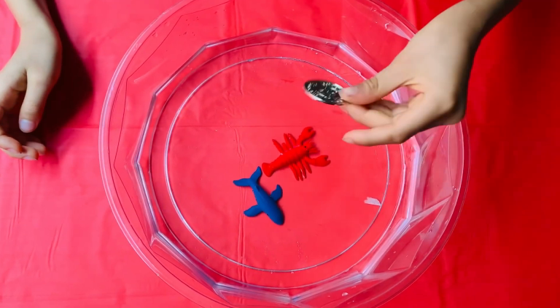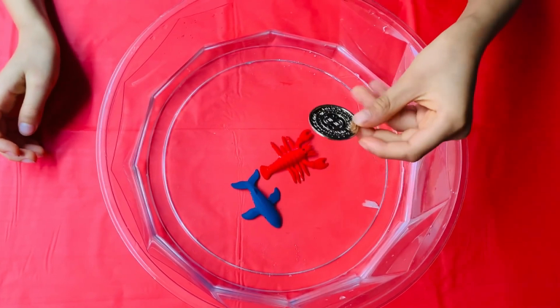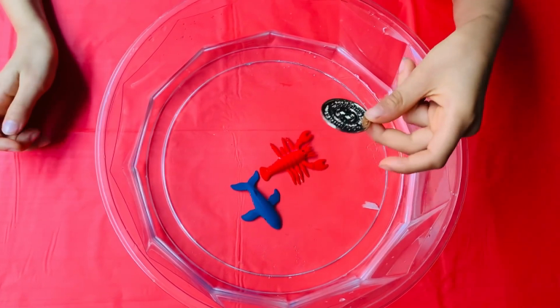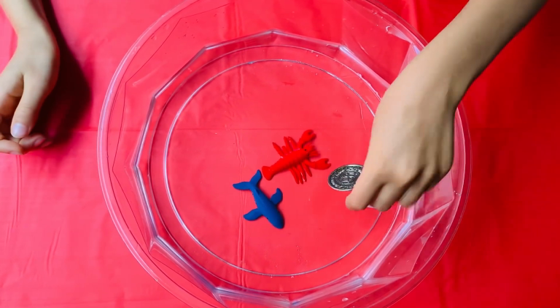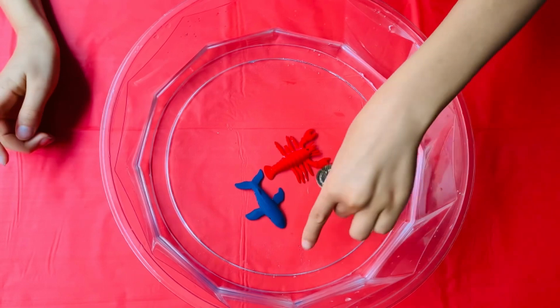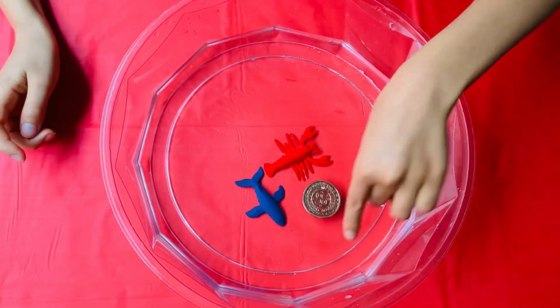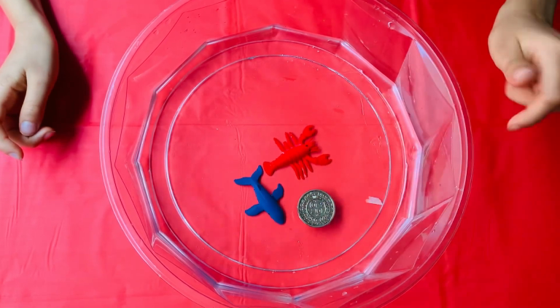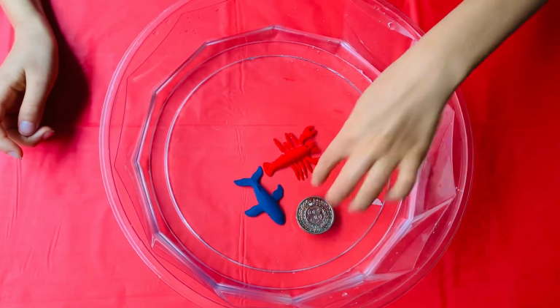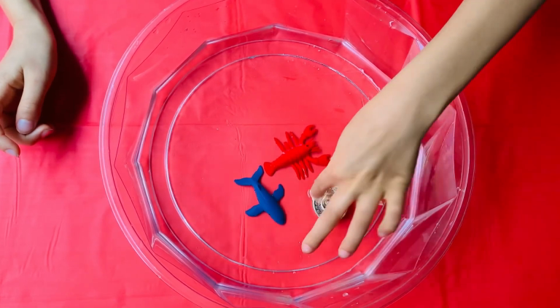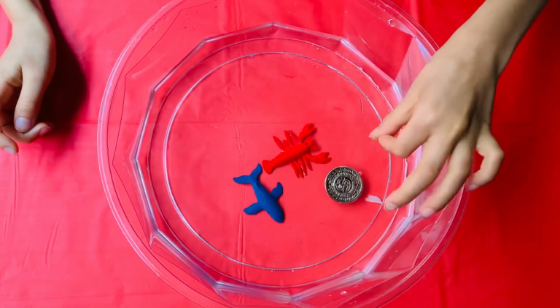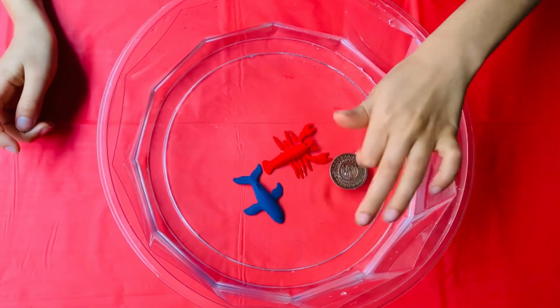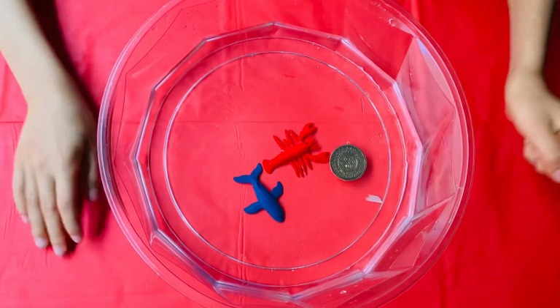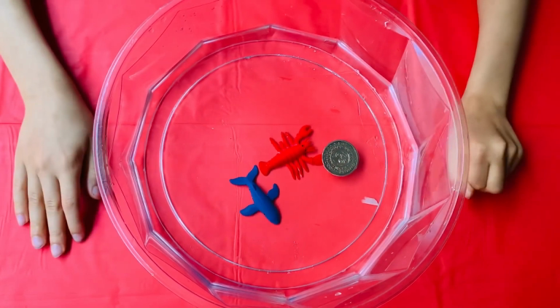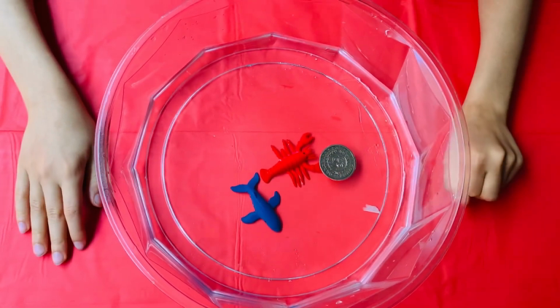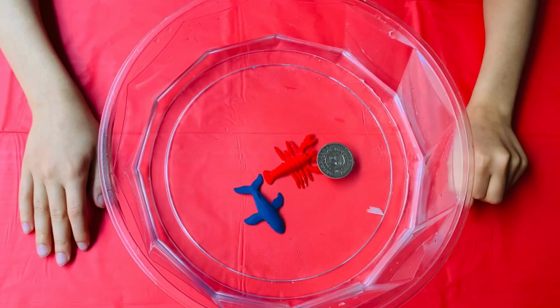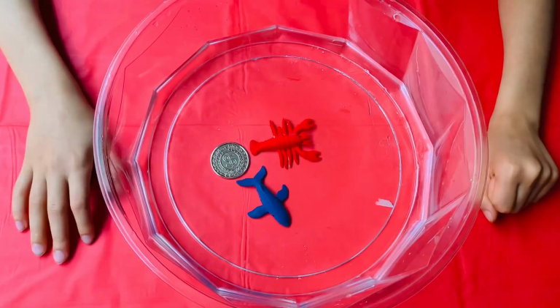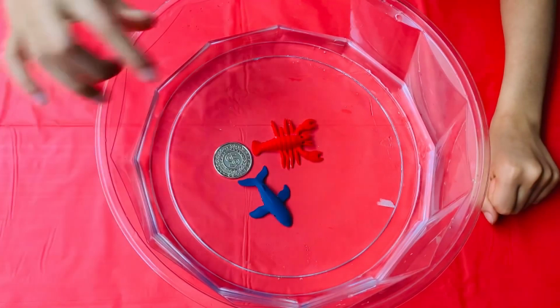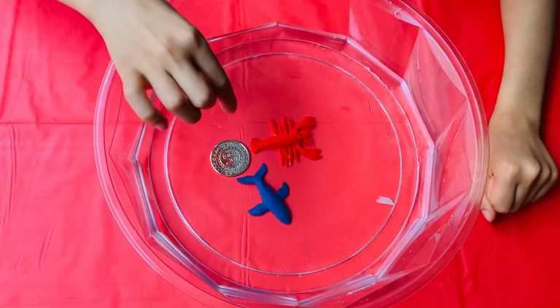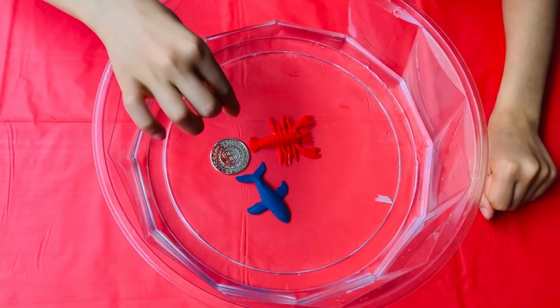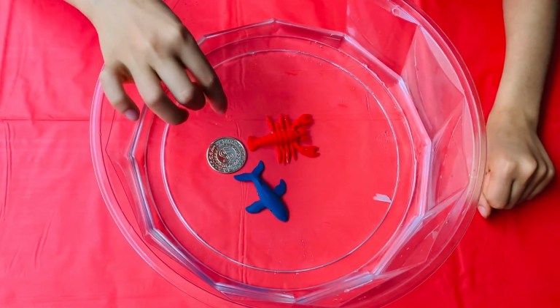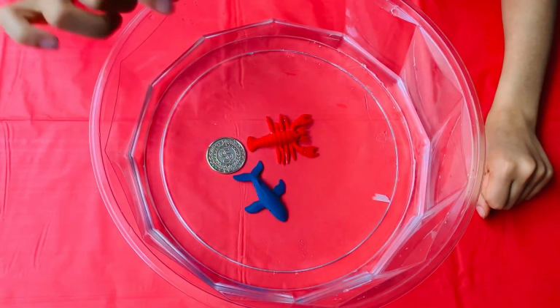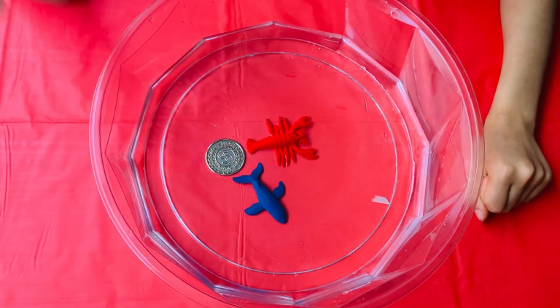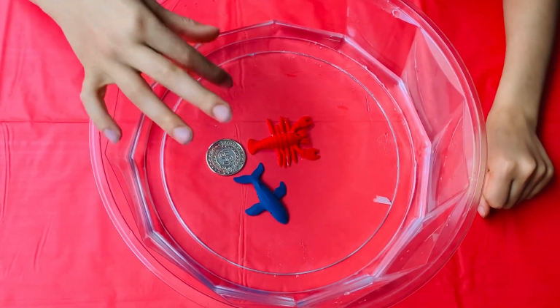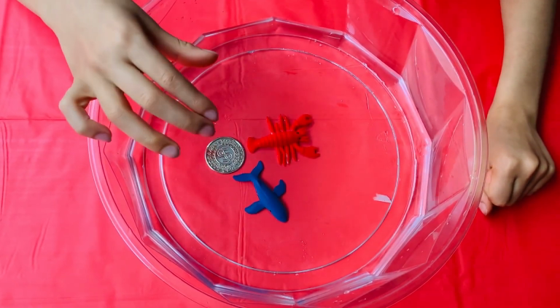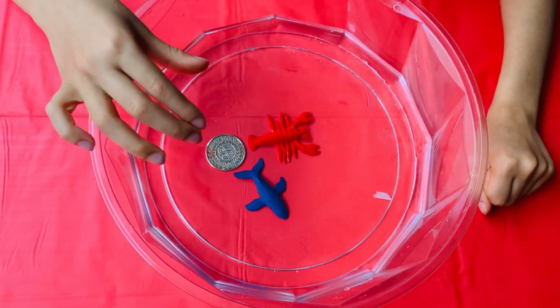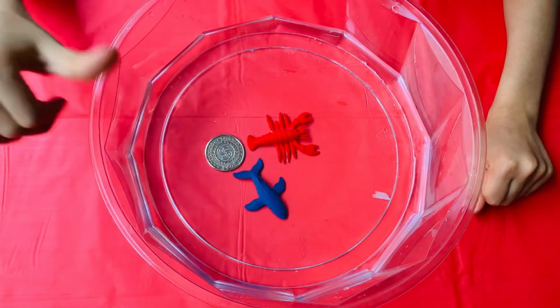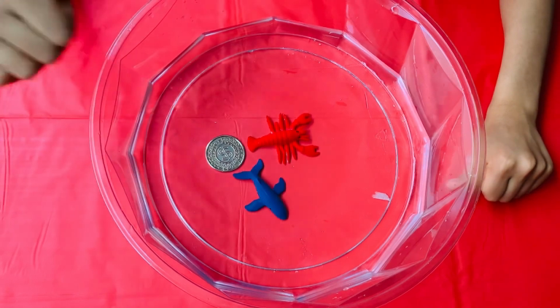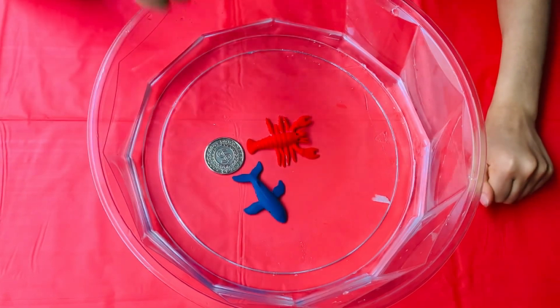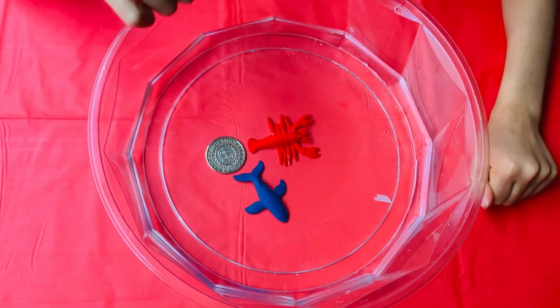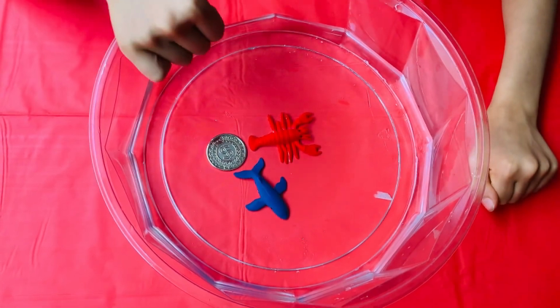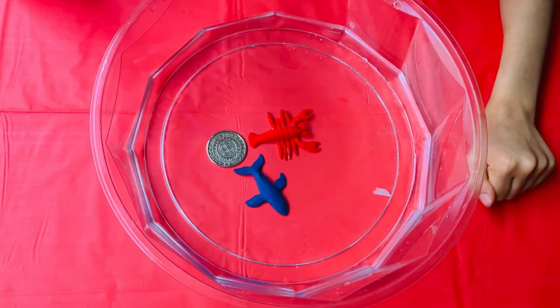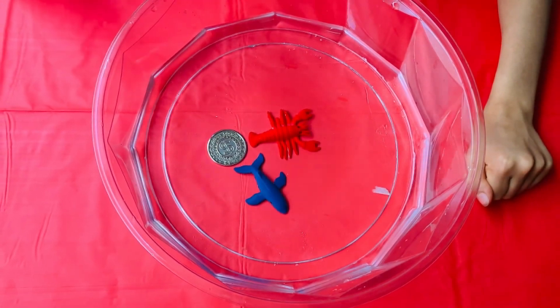We're going to use this fake coin to check their size every day to see how much they've grown. I'll keep you updated every day on how much they've grown.